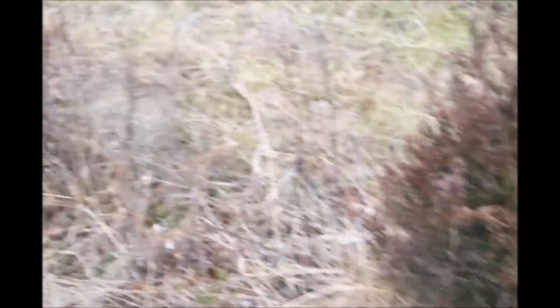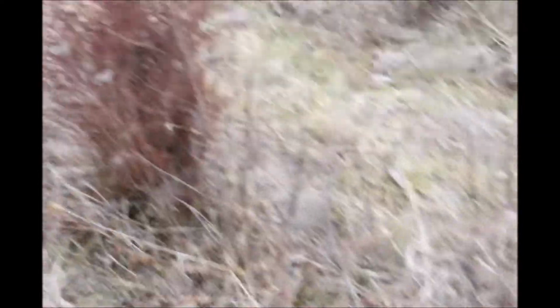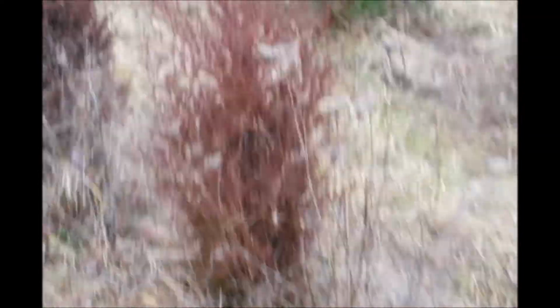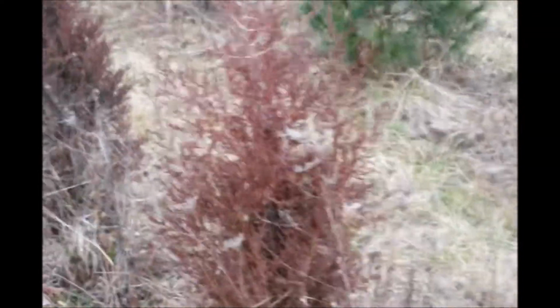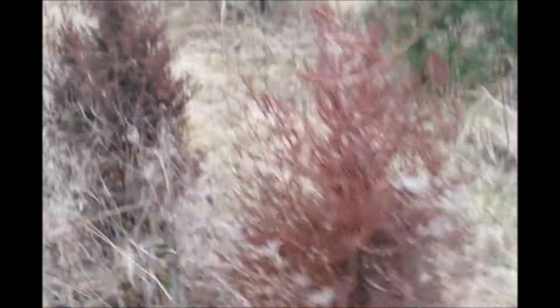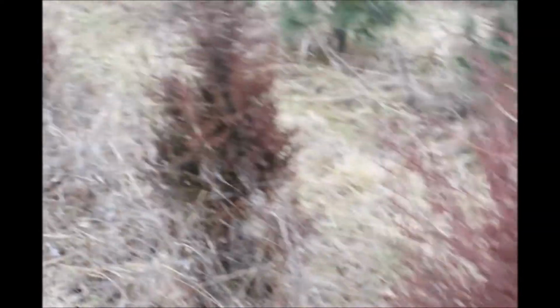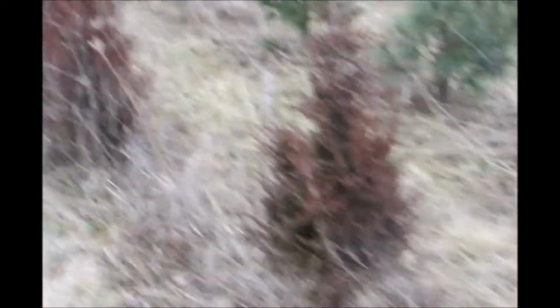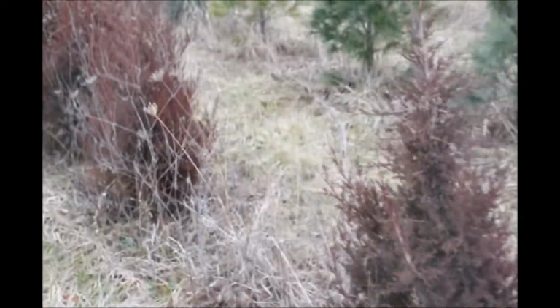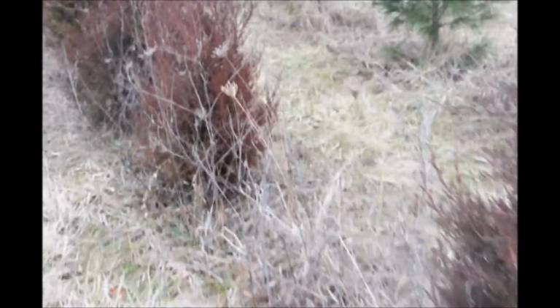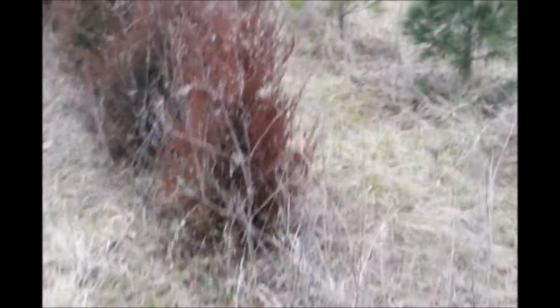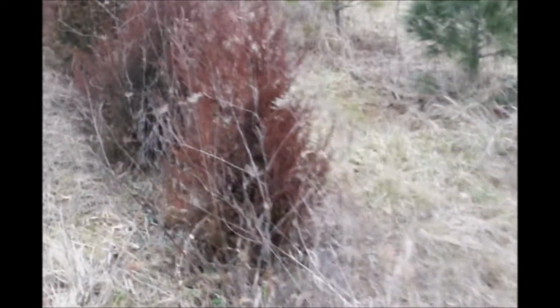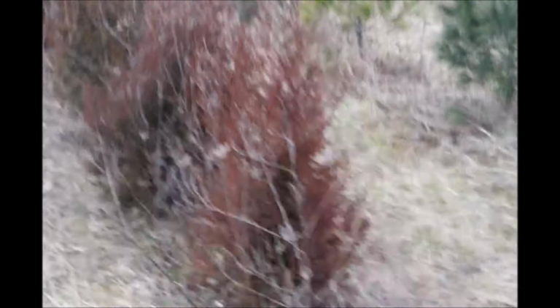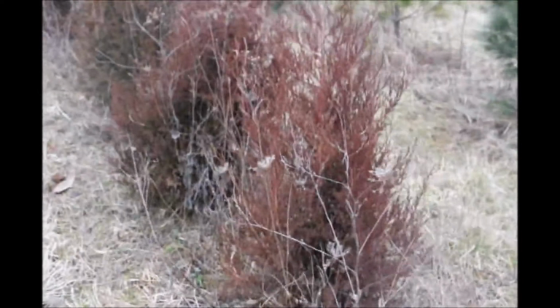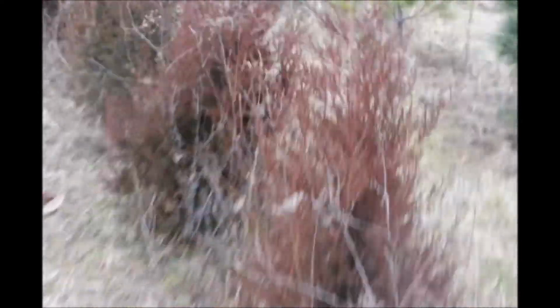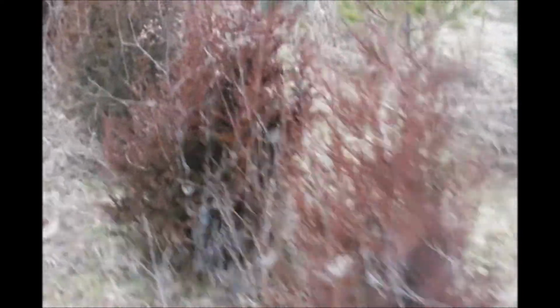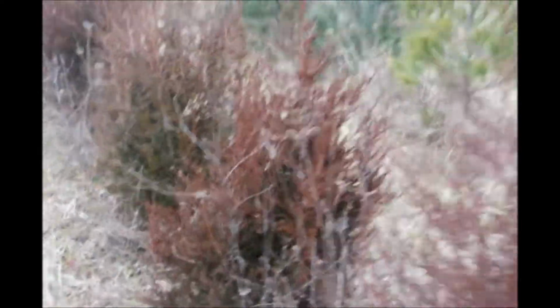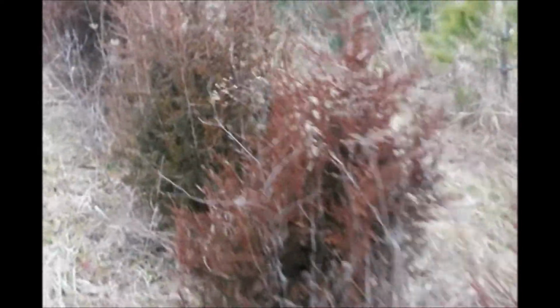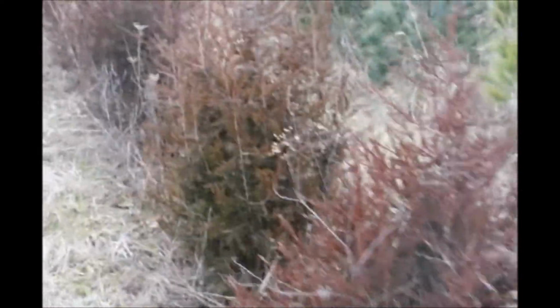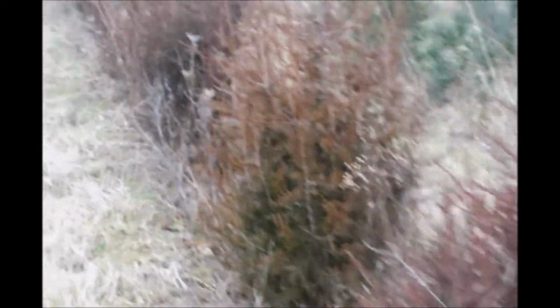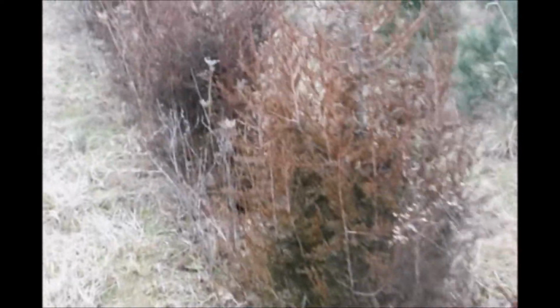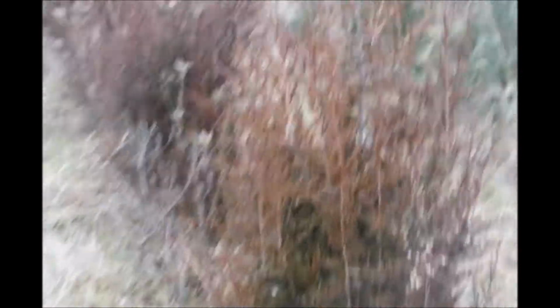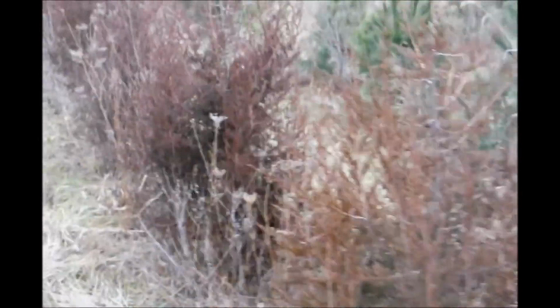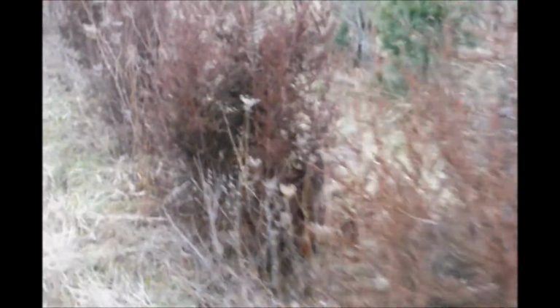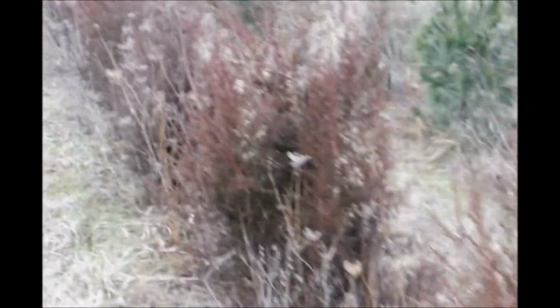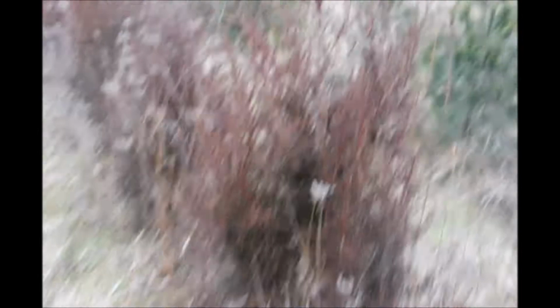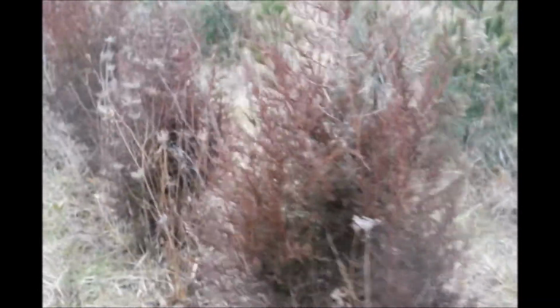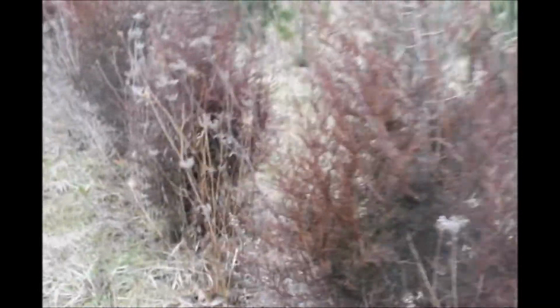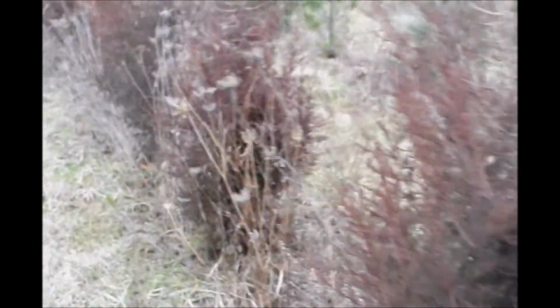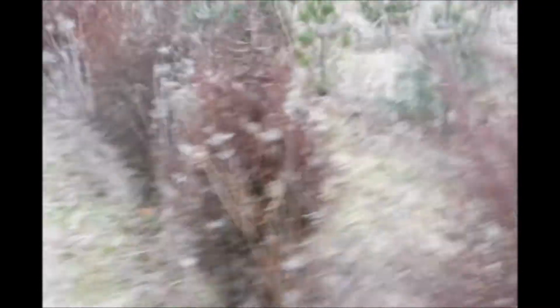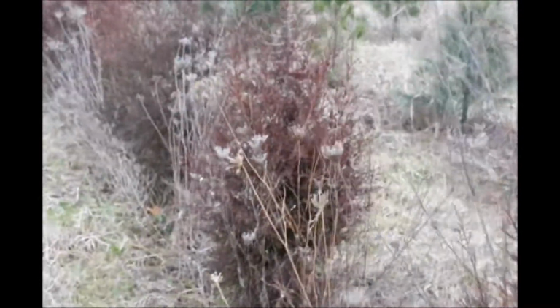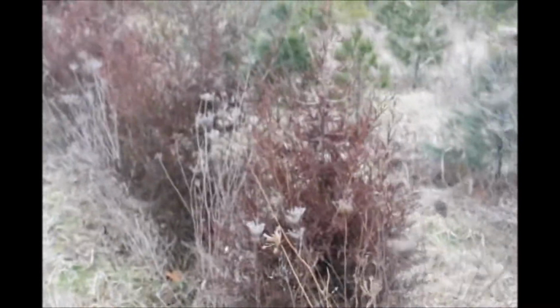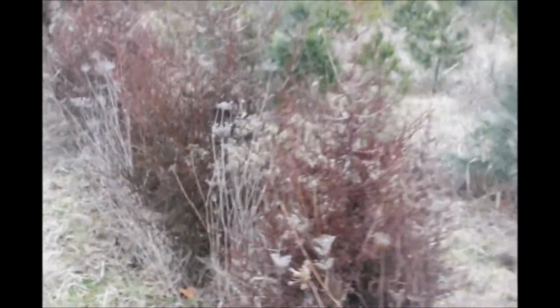In this video you'll see how we find and collect small eastern red cedars to plant in our field. We find them along roadways, stream banks, and other areas where it's fairly rough territory.